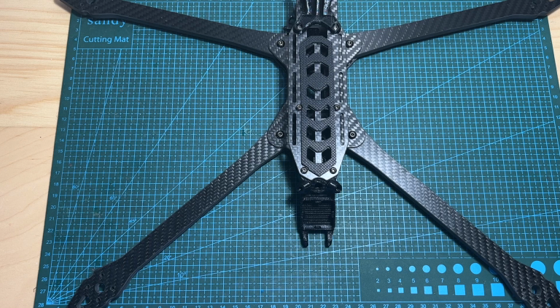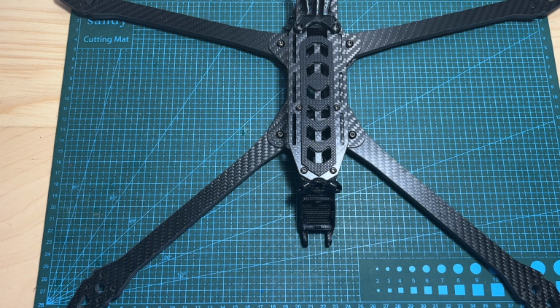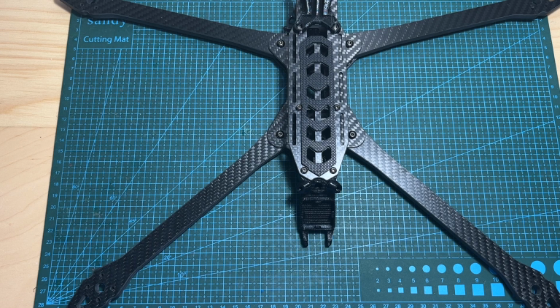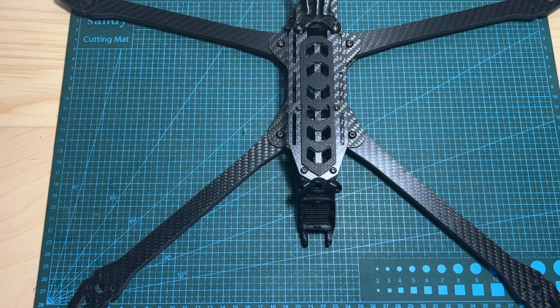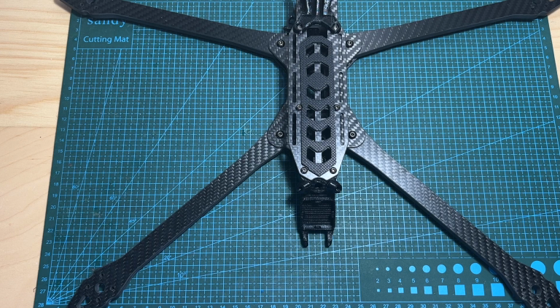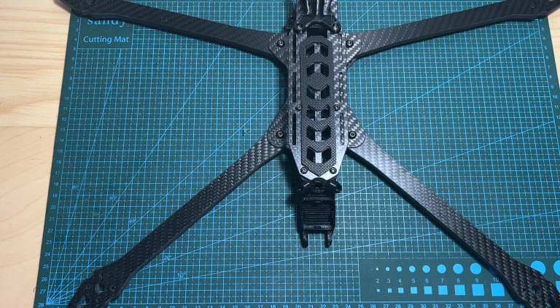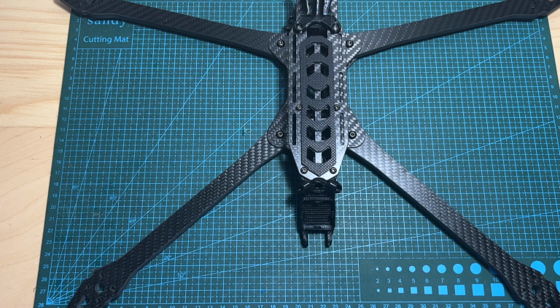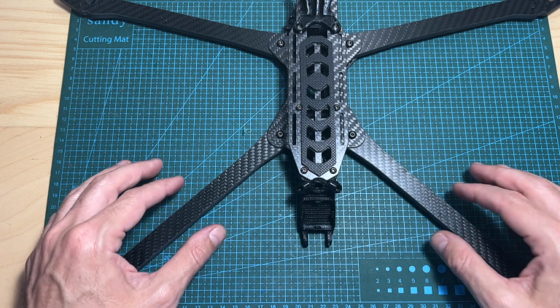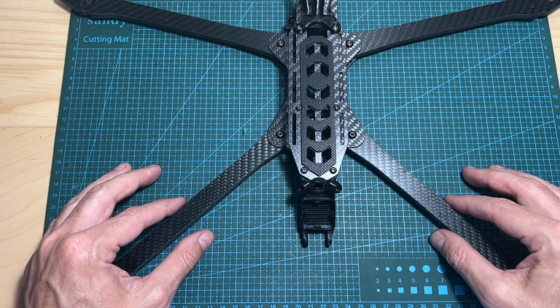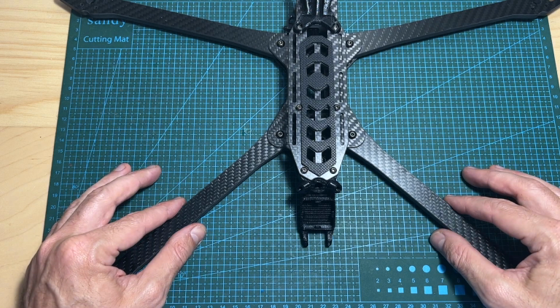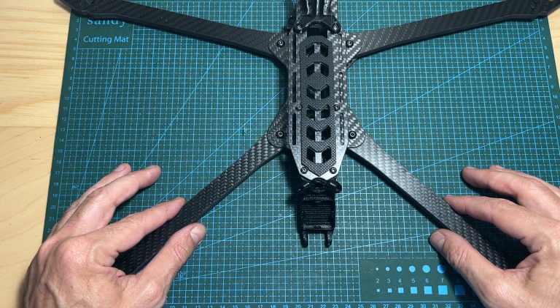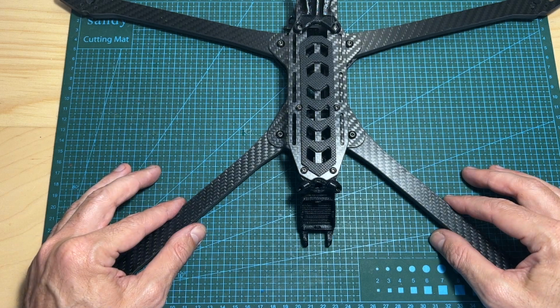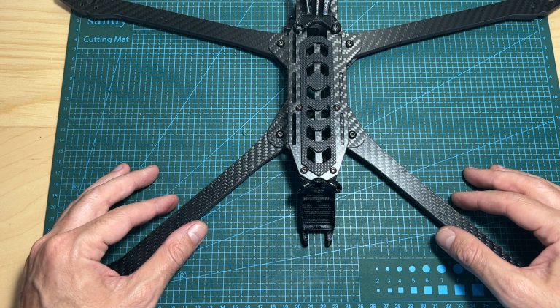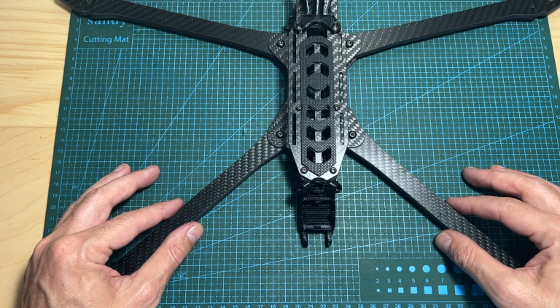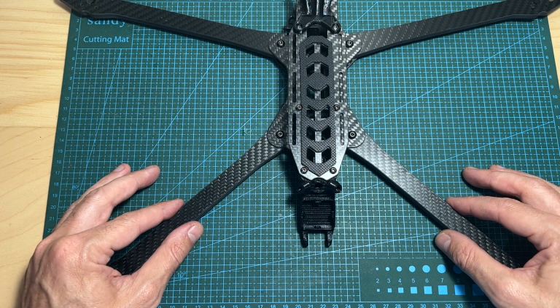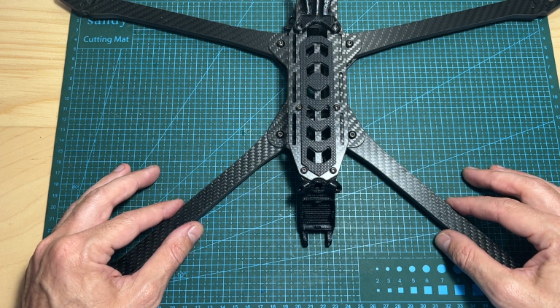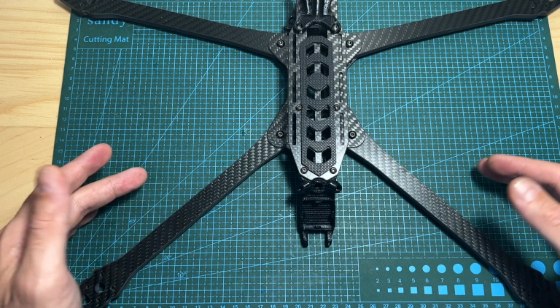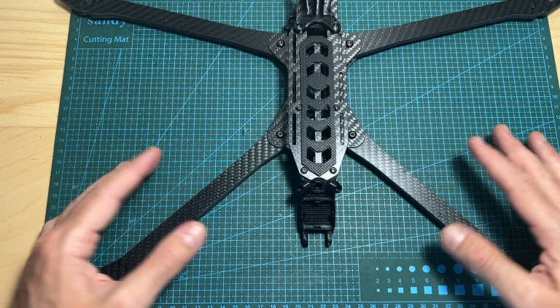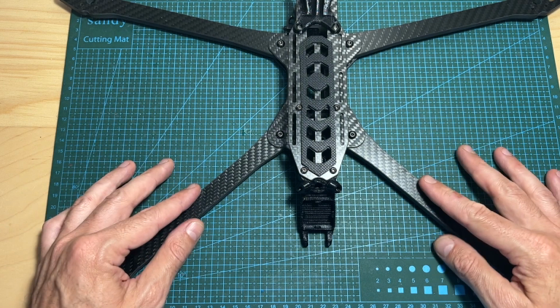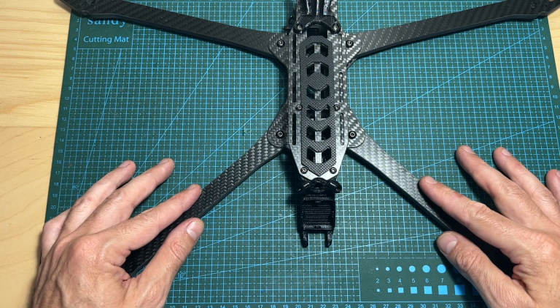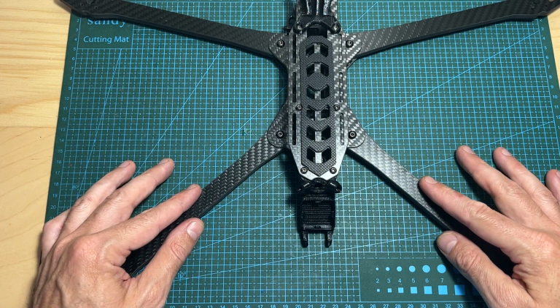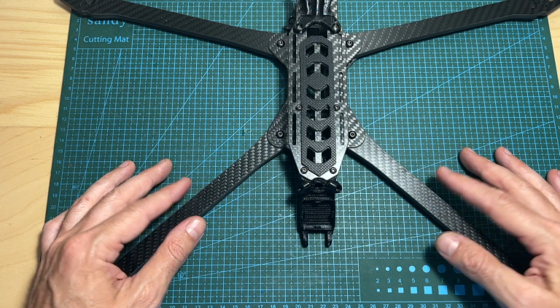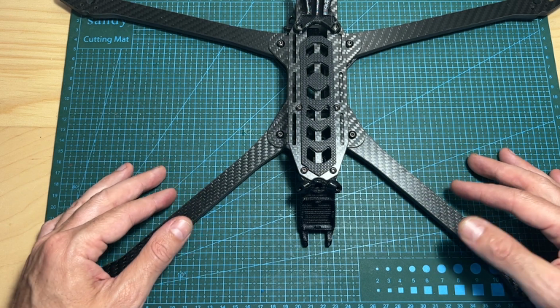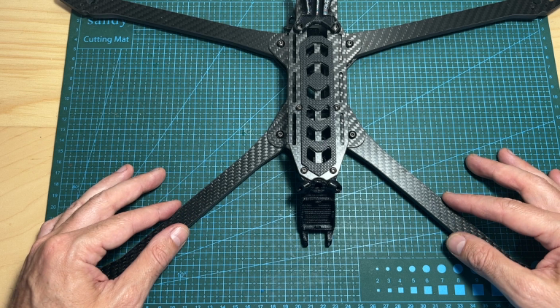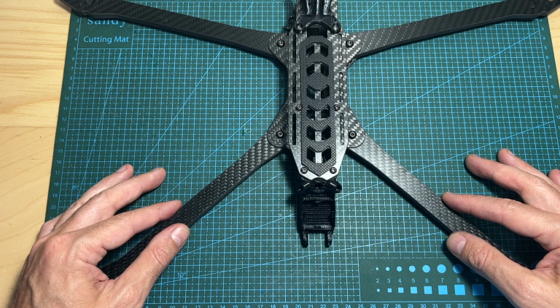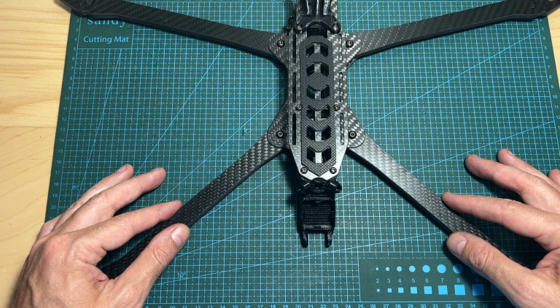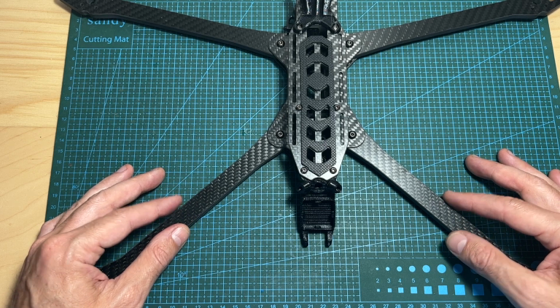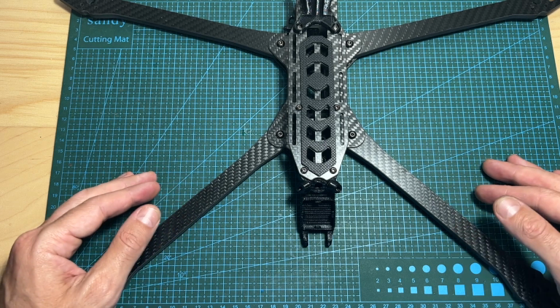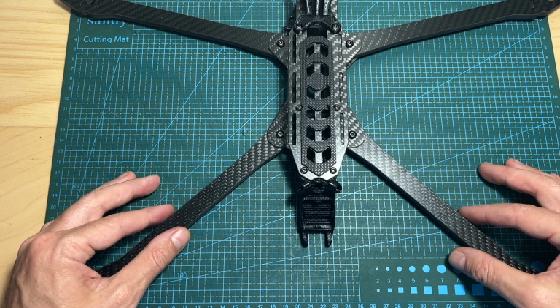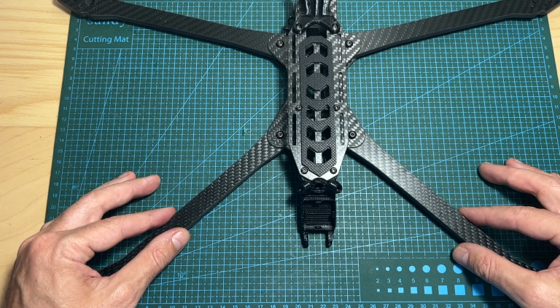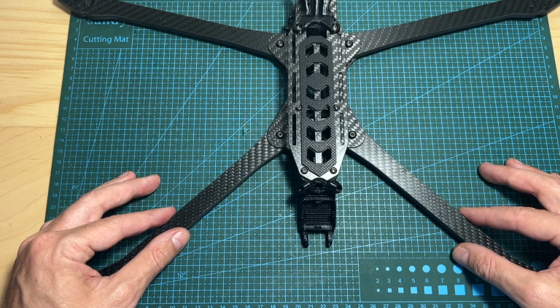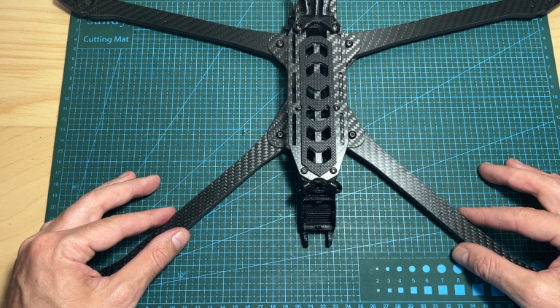Hello guys and welcome back to my channel. Today I'm going to check the Recon FPV Recon 10 Pro Kit. In this video I'm going to assemble the frame and go over its features and specs, and soon I plan to feature it in a build and flight video.